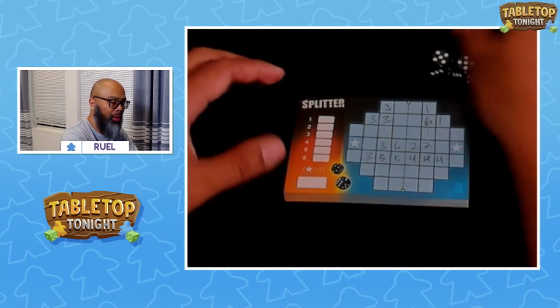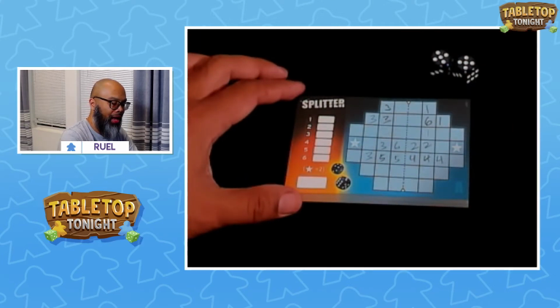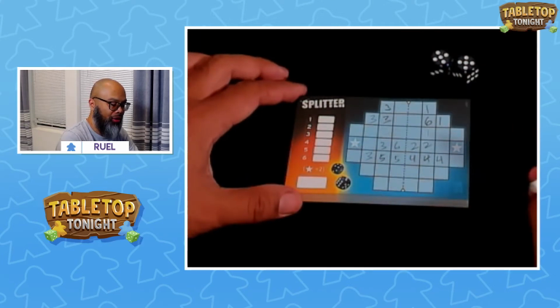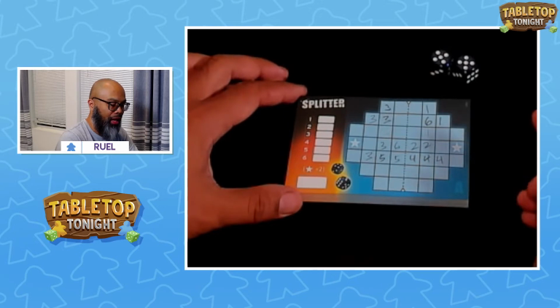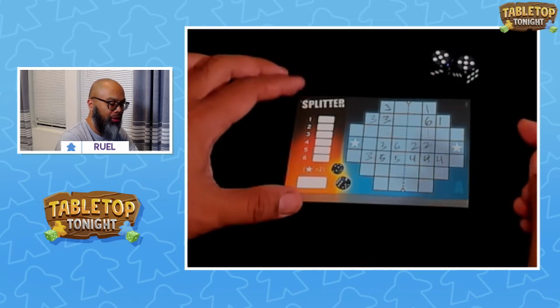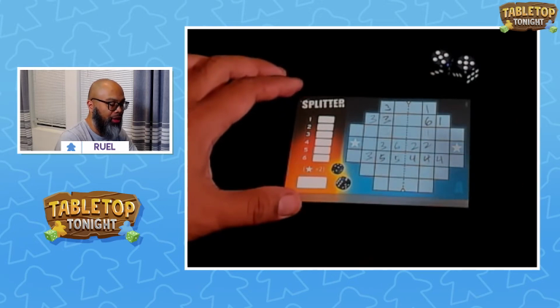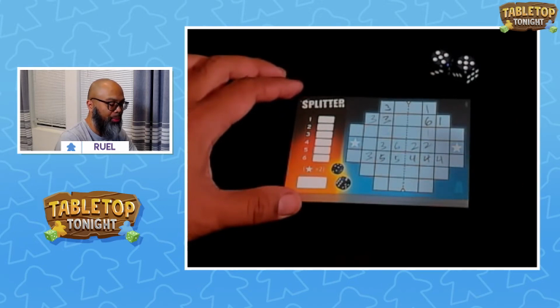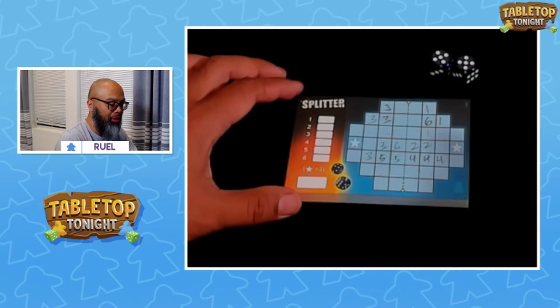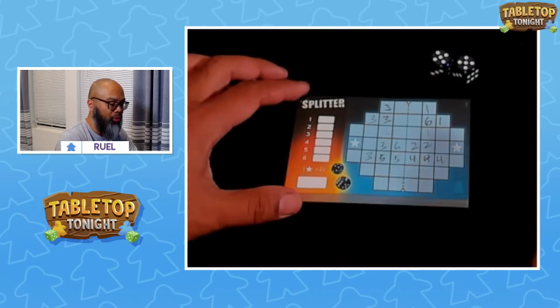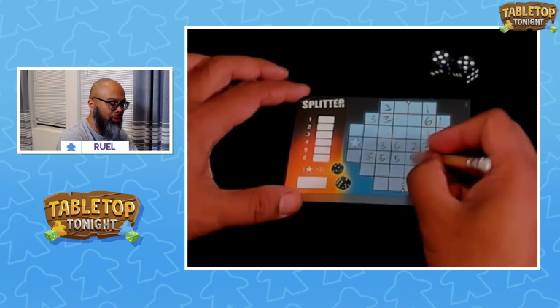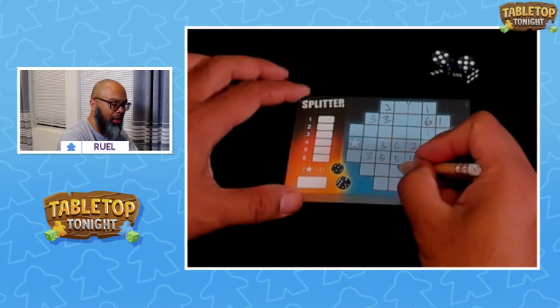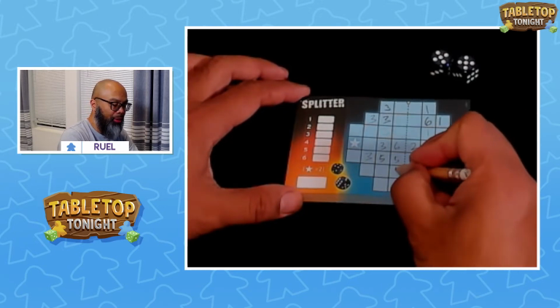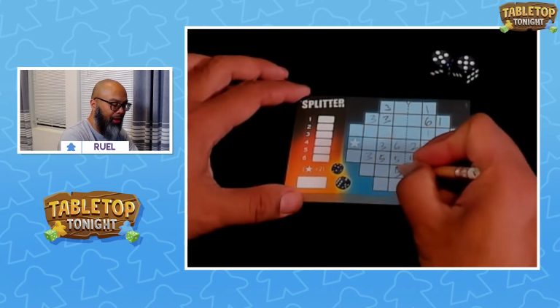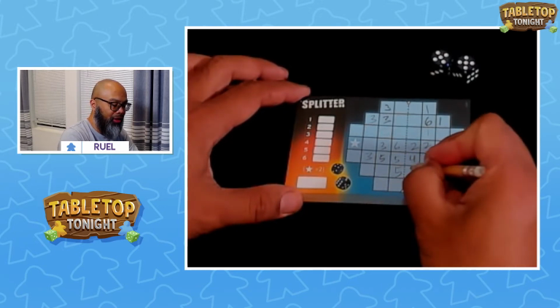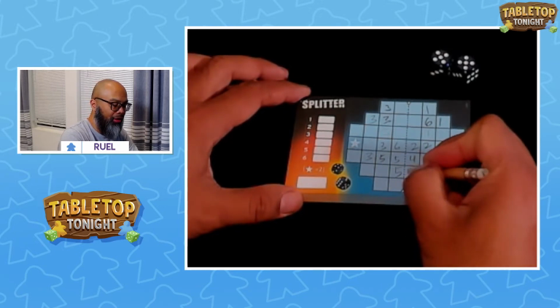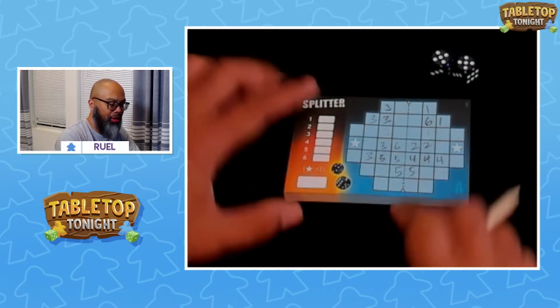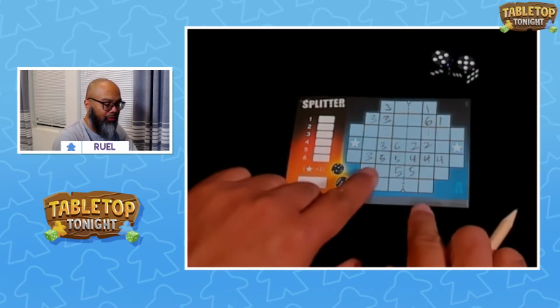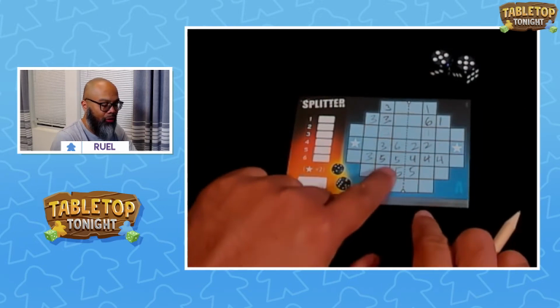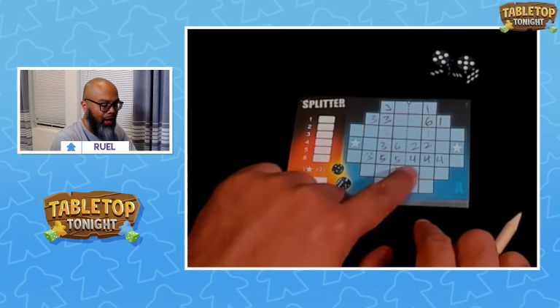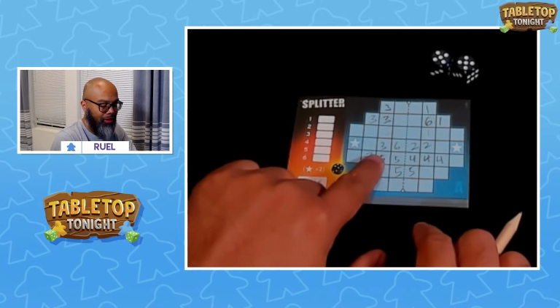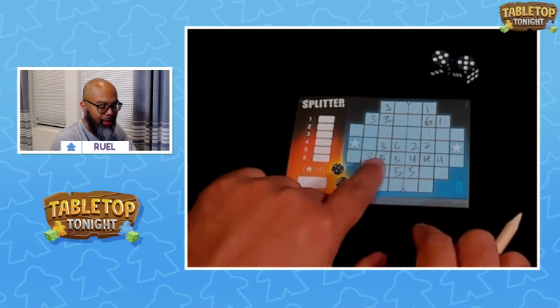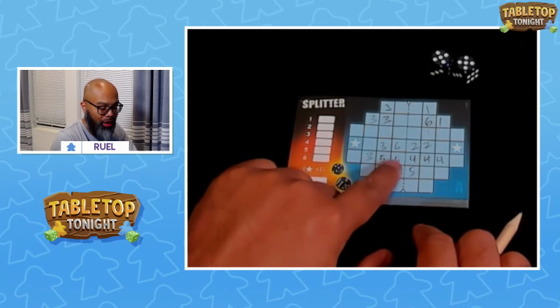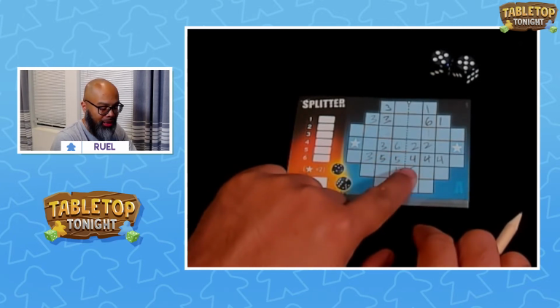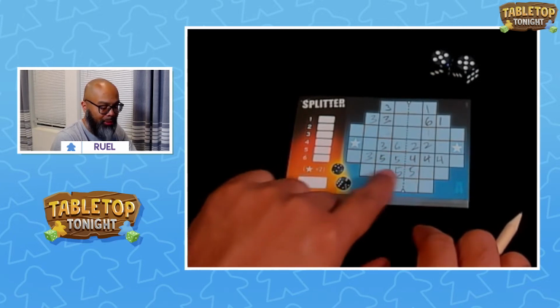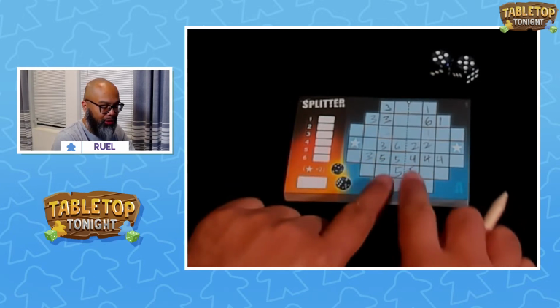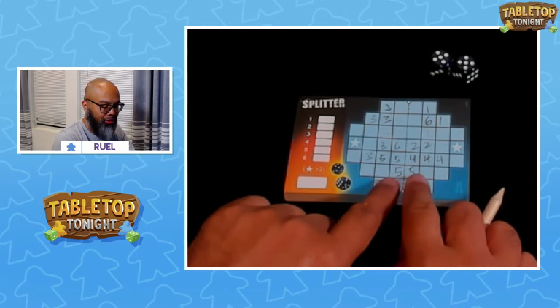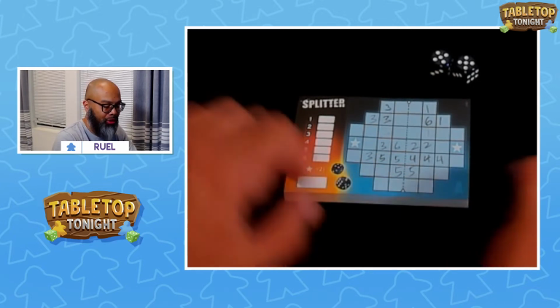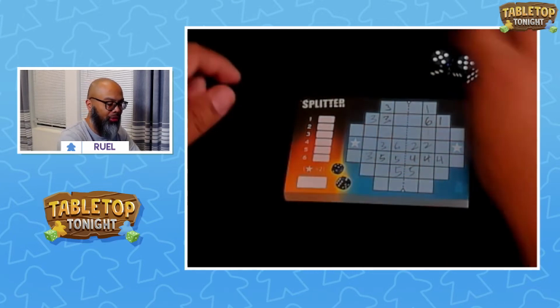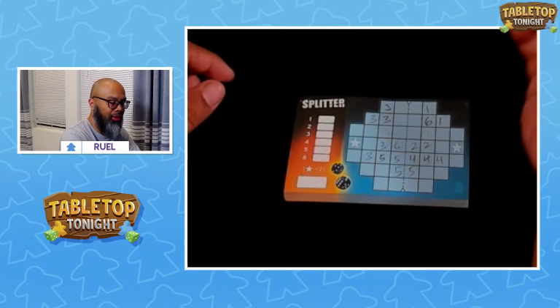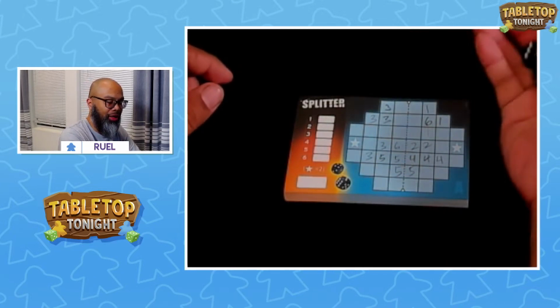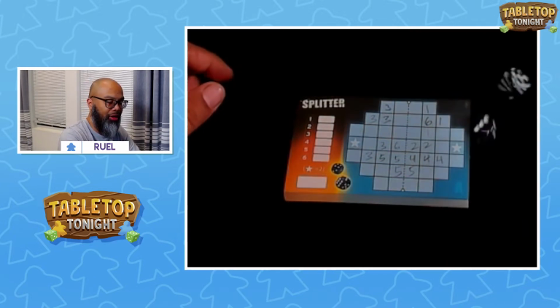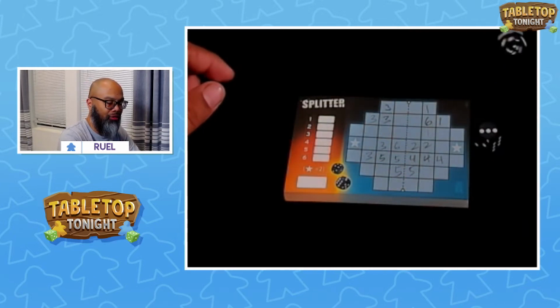Double 5's! This might be pretty cool. I'm going to put the 5's here, so I've got four 5's that cross the line, but that's okay — they're symmetrical. Let's go to the next roll.